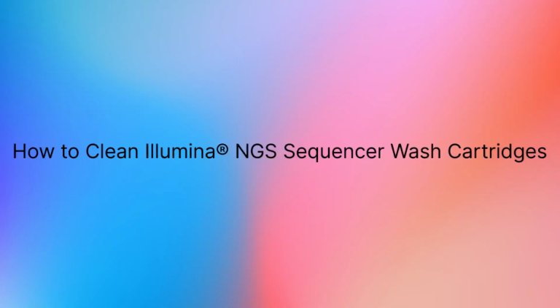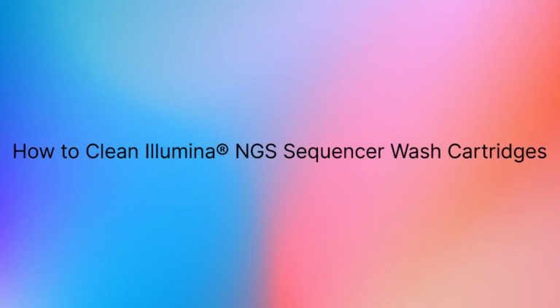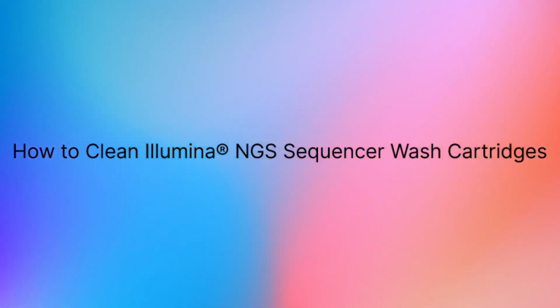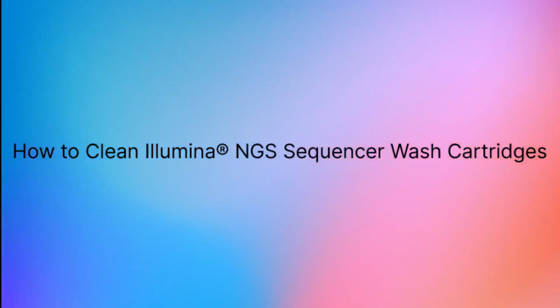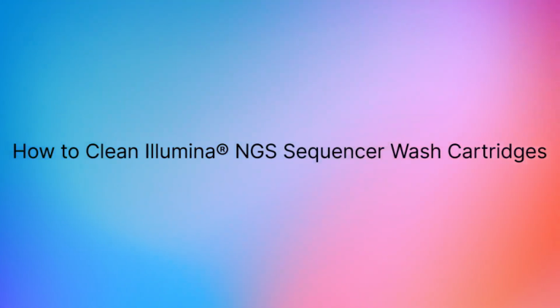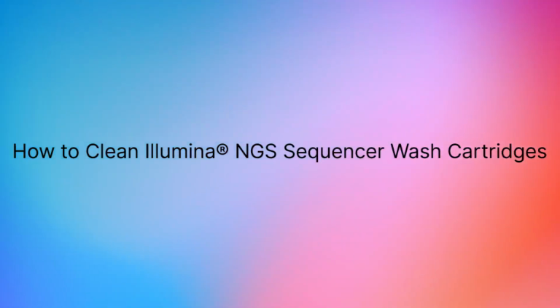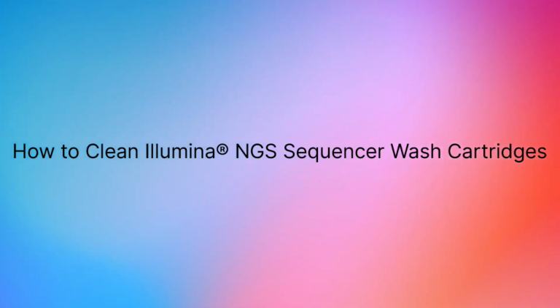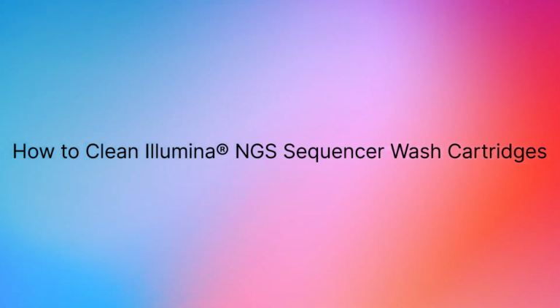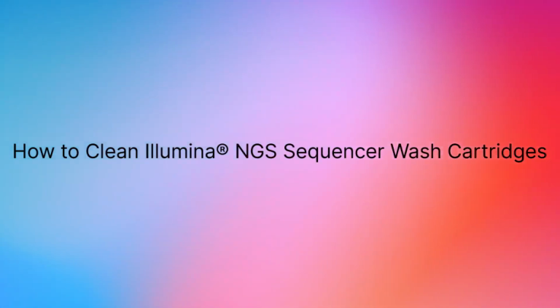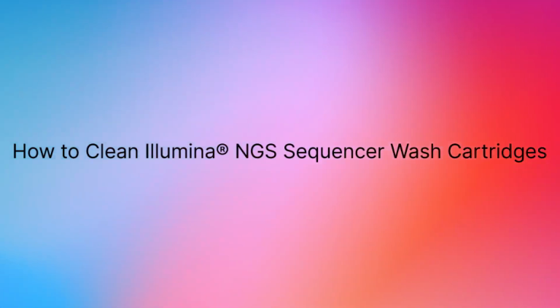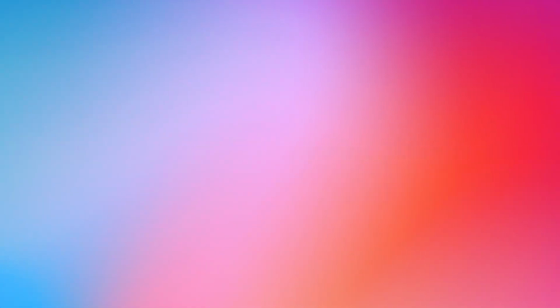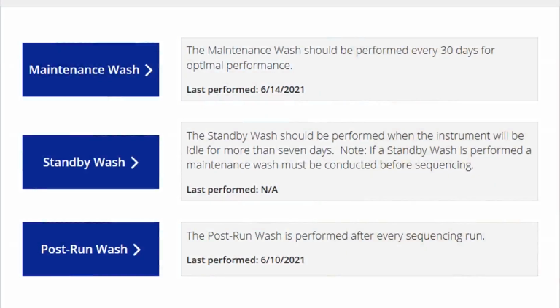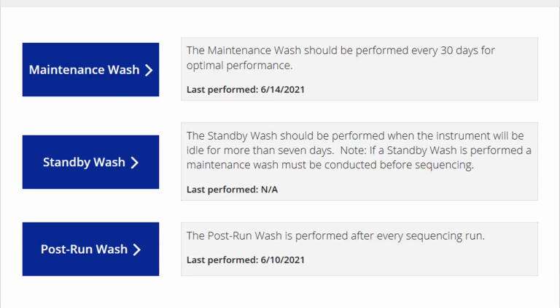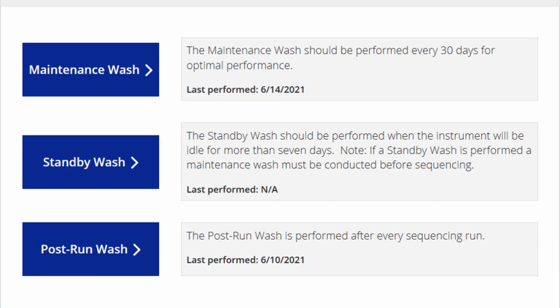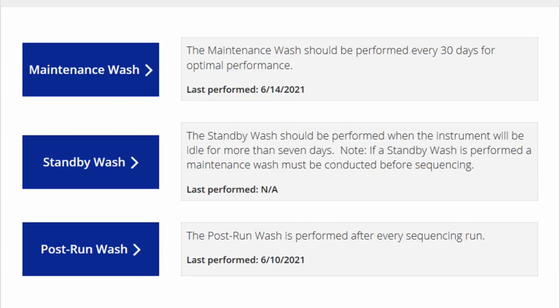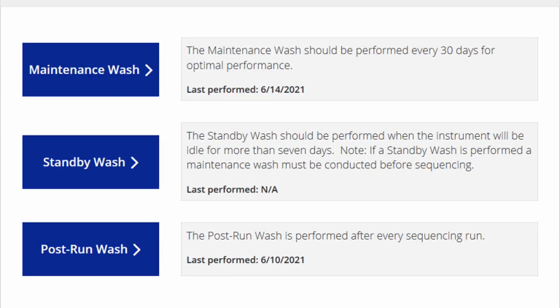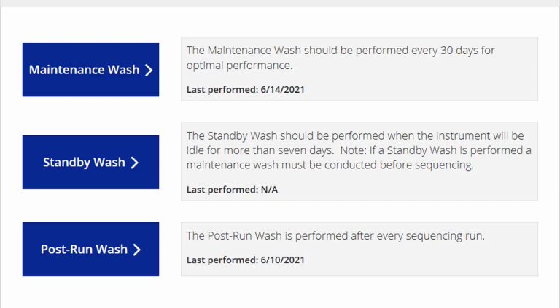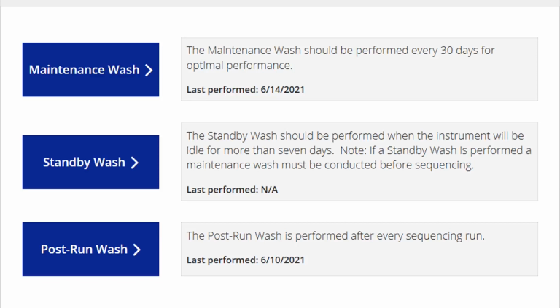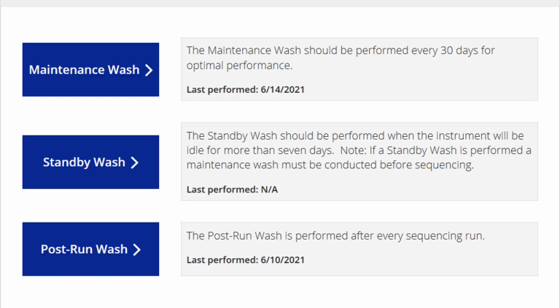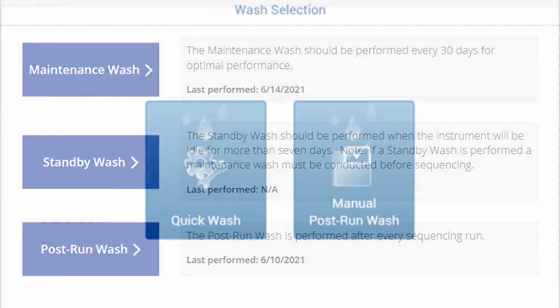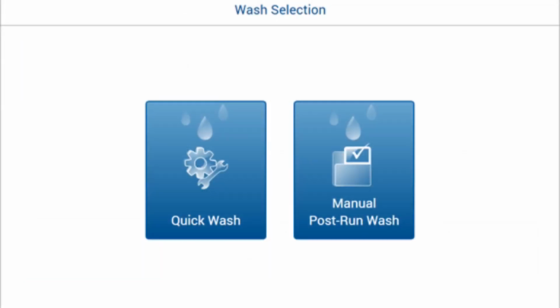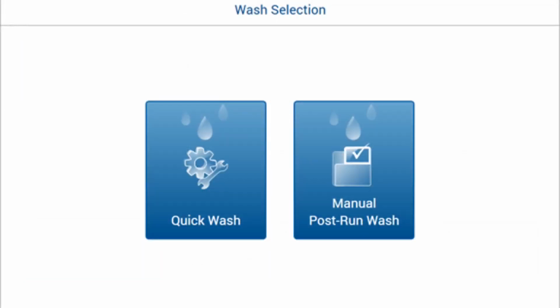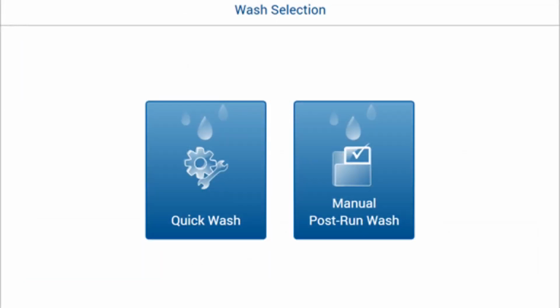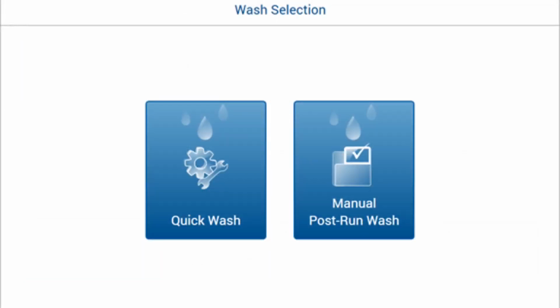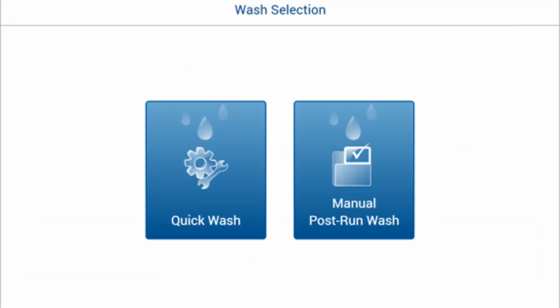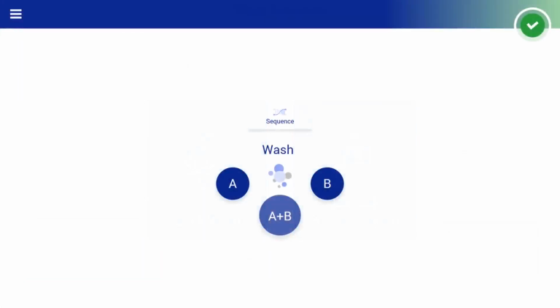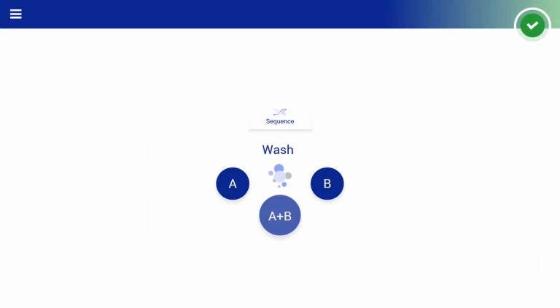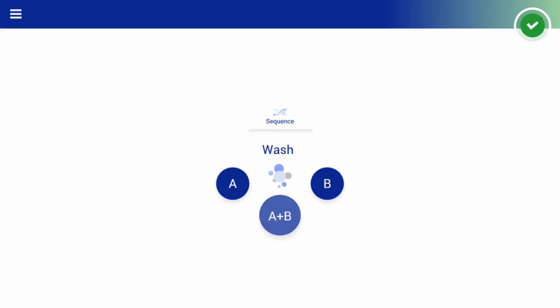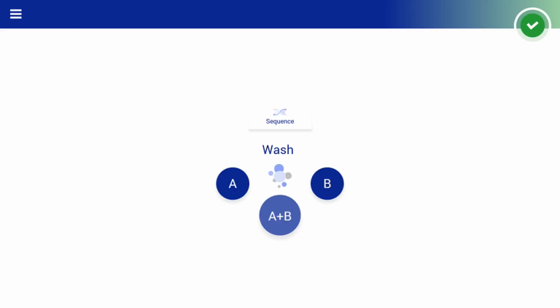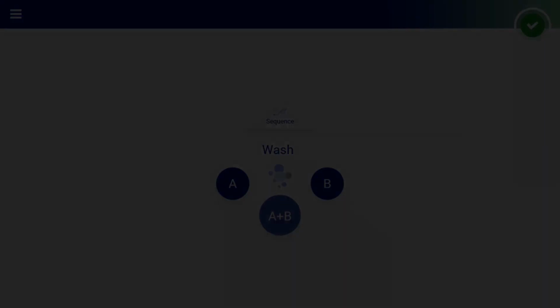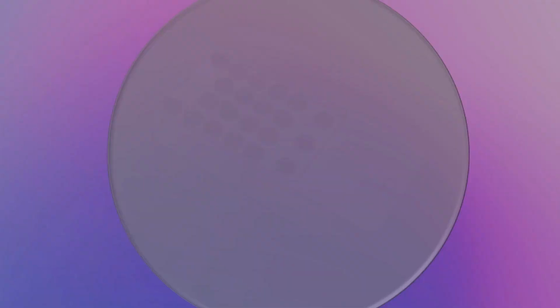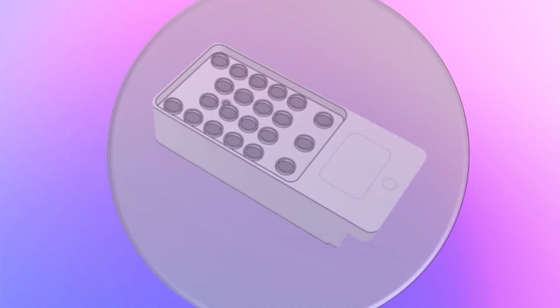How to clean the wash cartridge for Illumina NGS sequencers. Illumina platforms require a post-run wash and/or maintenance wash. To avoid possible contamination during these washes, it is recommended to clean the cartridges regularly.